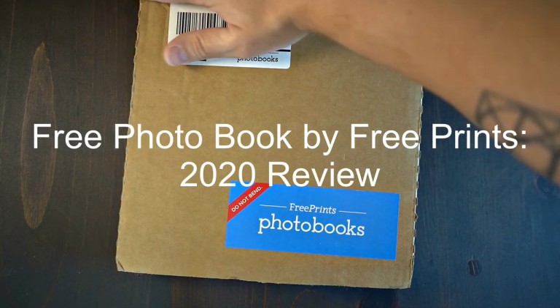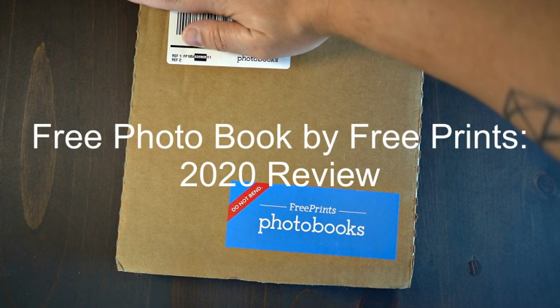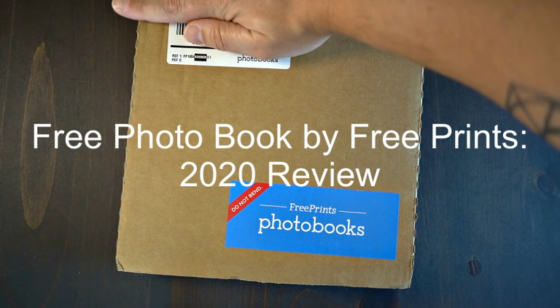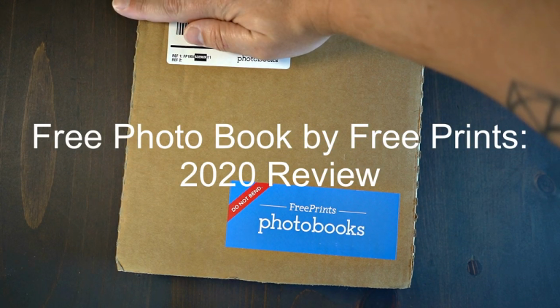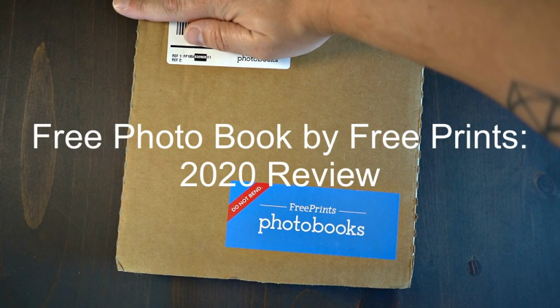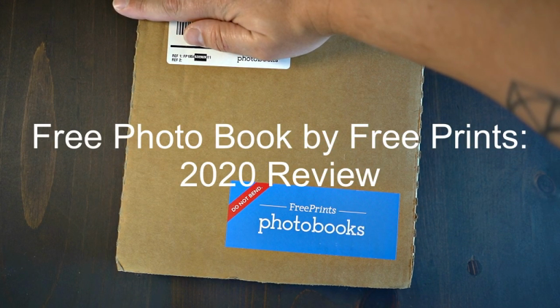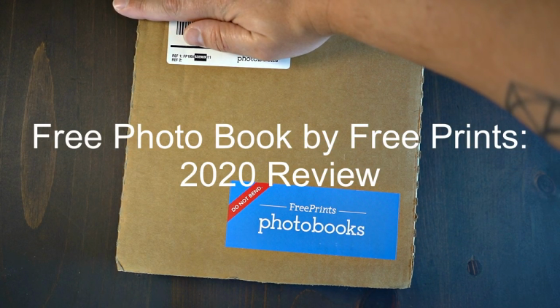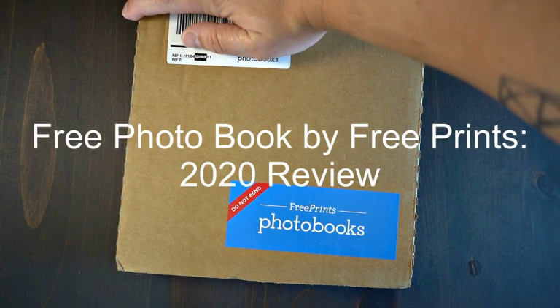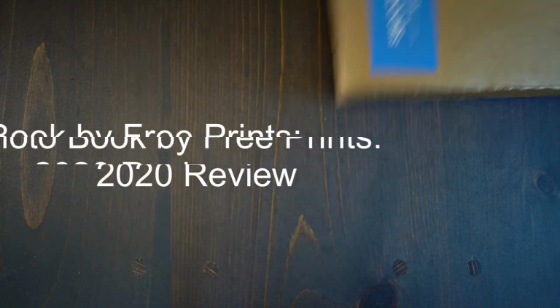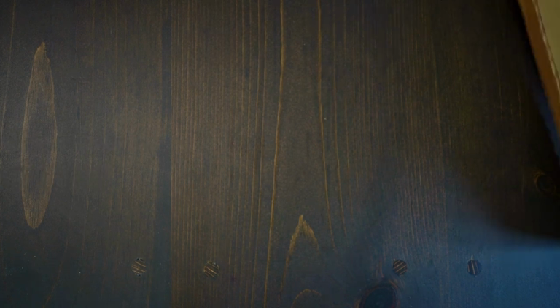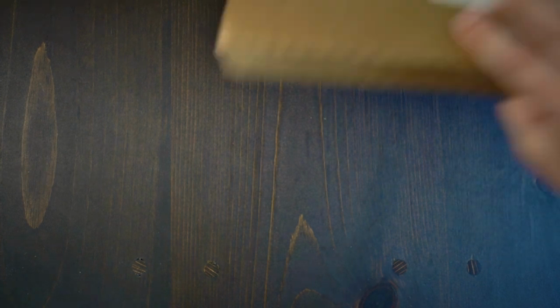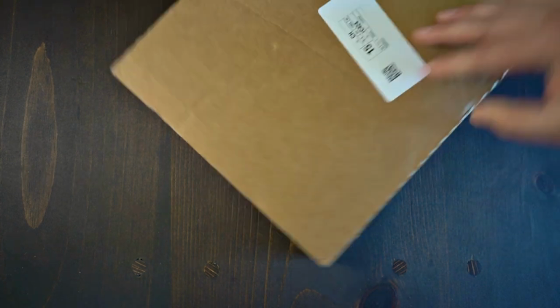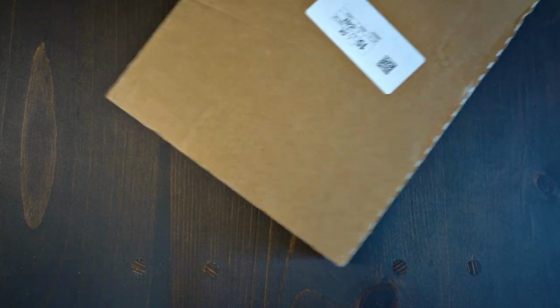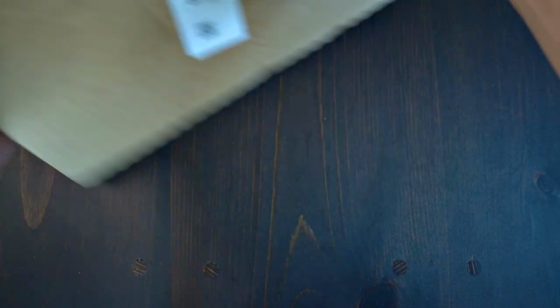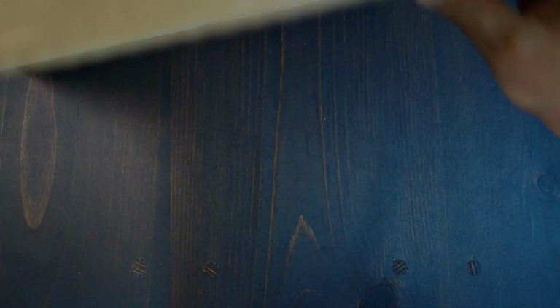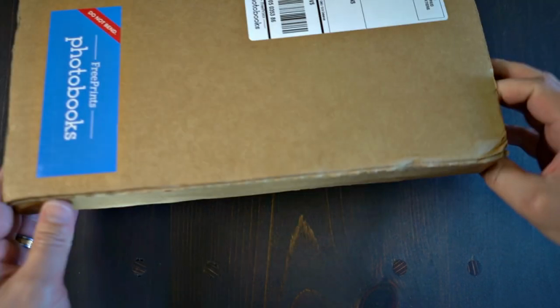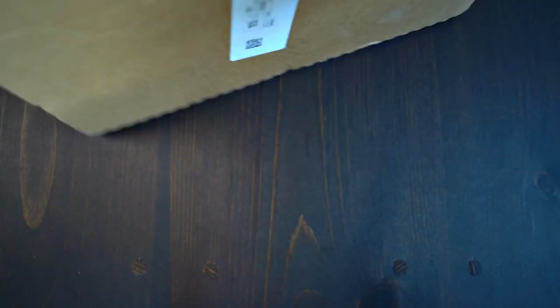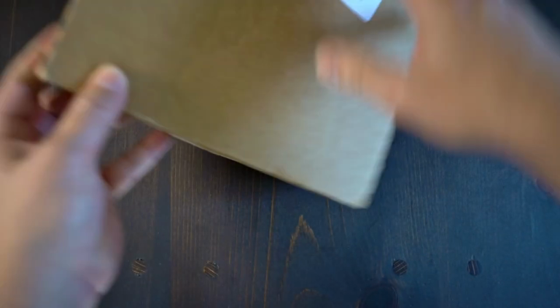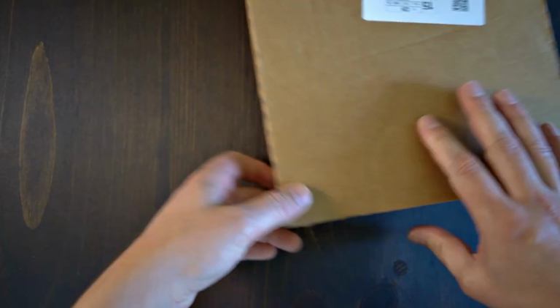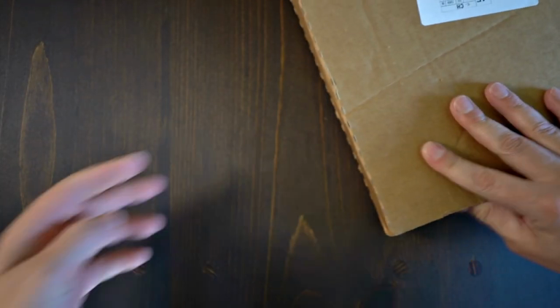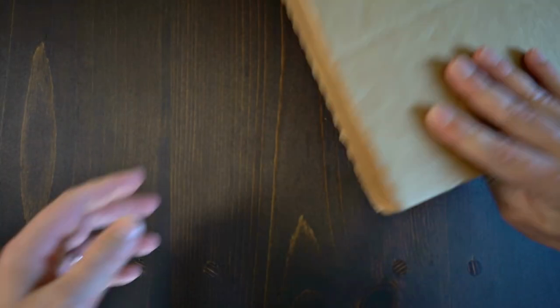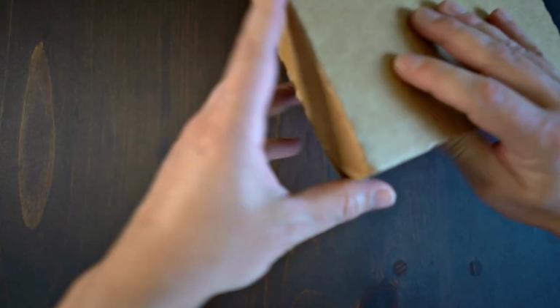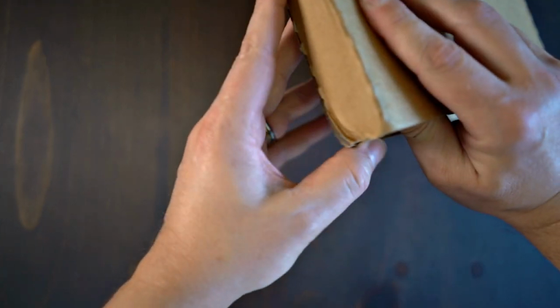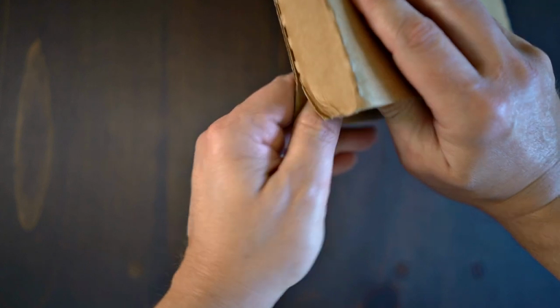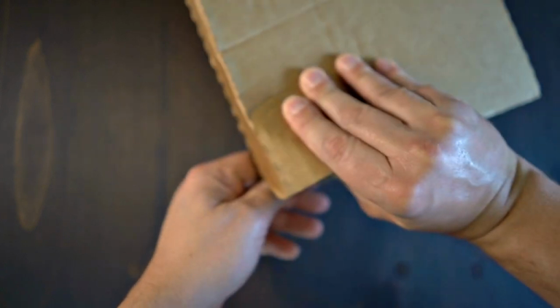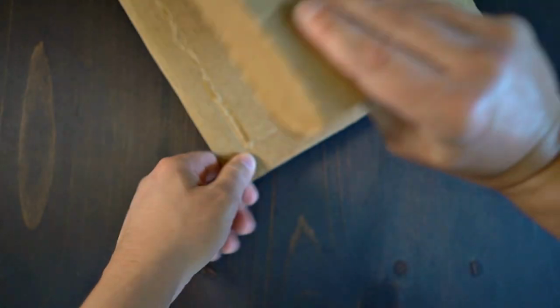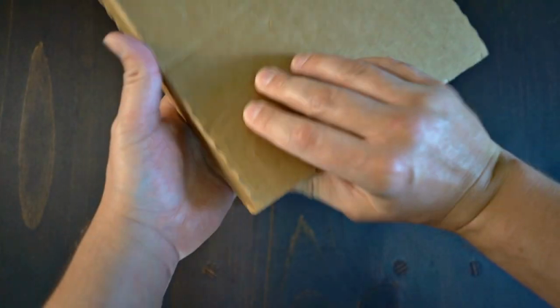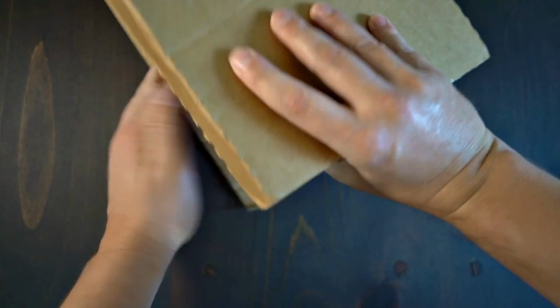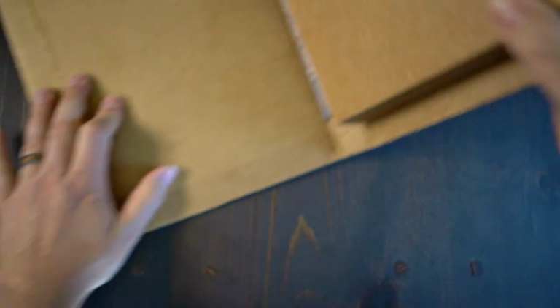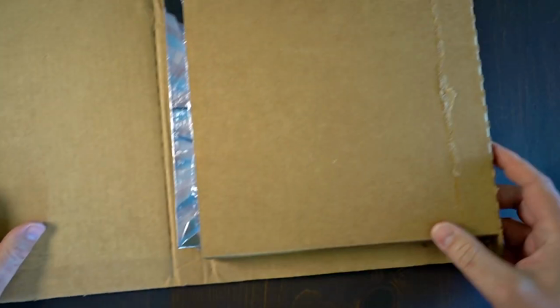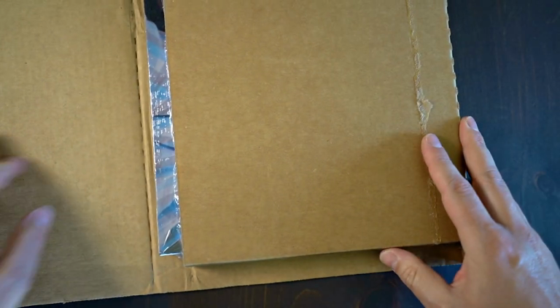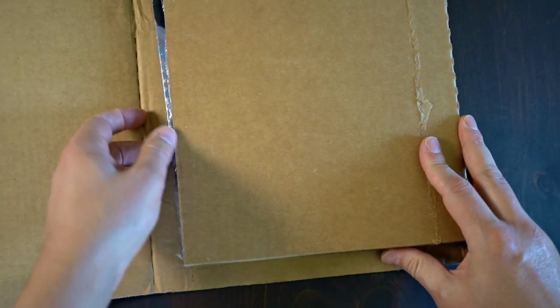Hello and welcome back, friends. Today we're going to look at a photo book provided by Free Photo Books, and I got this one free, just like you, so it is not sponsored. You can get a free photo book as well.